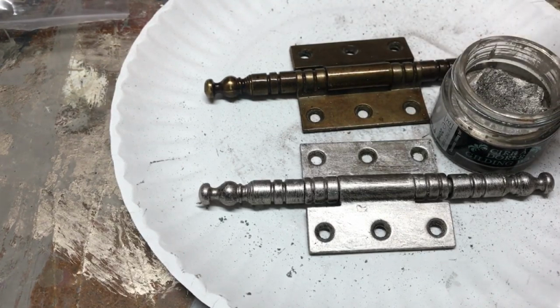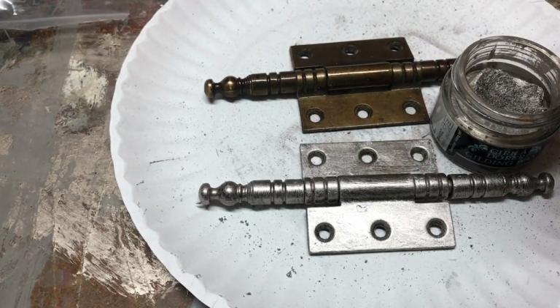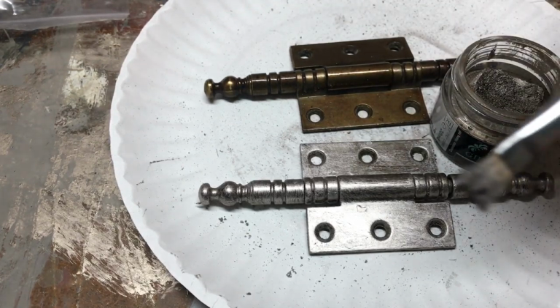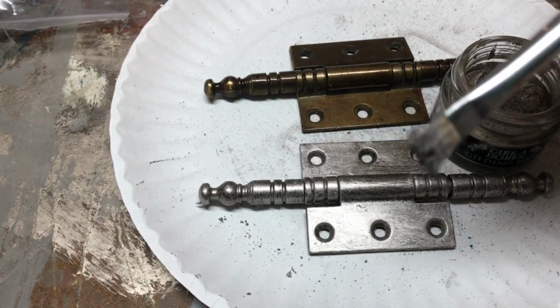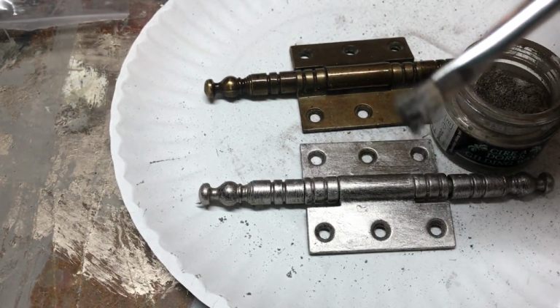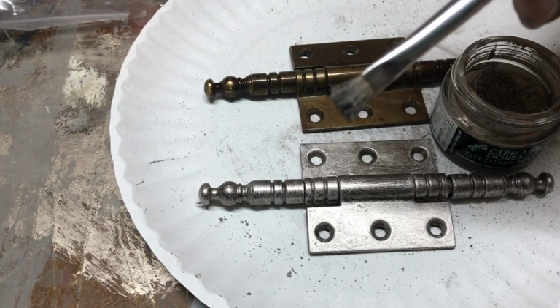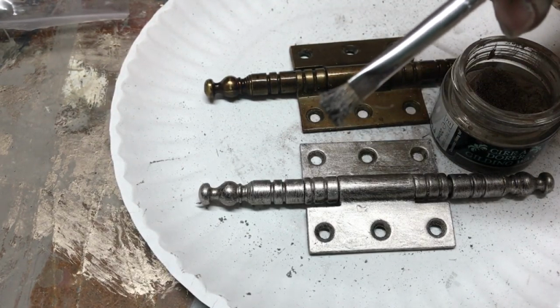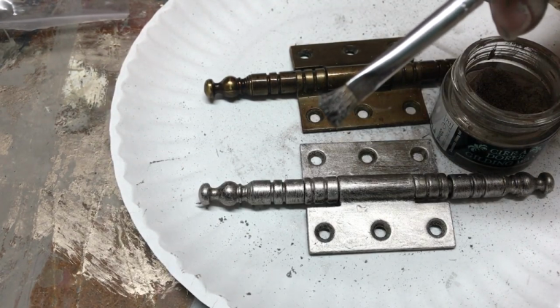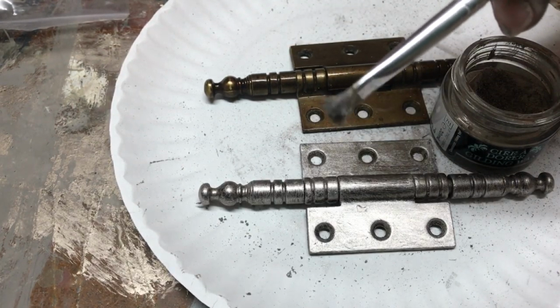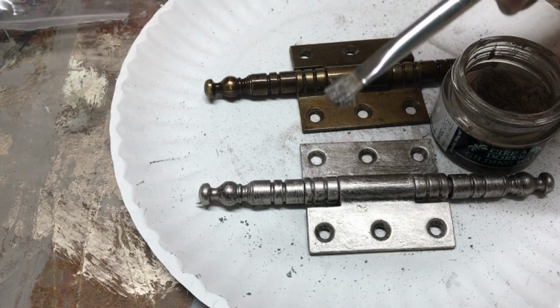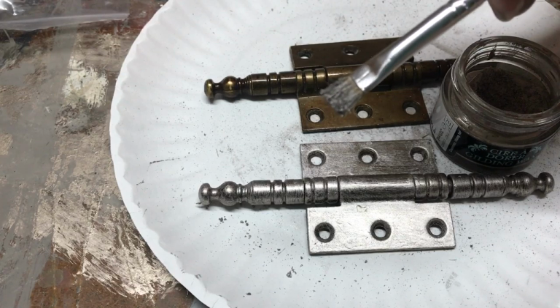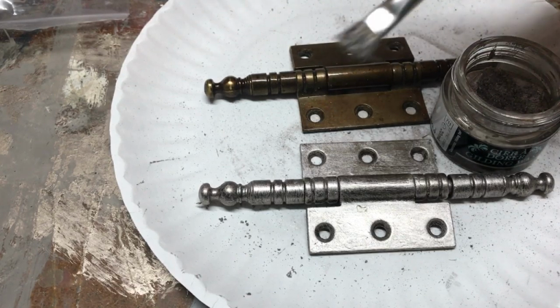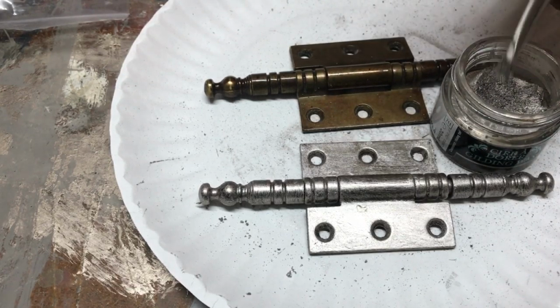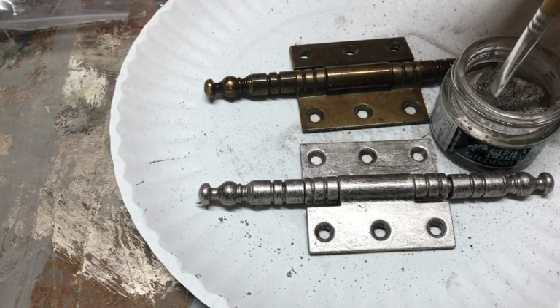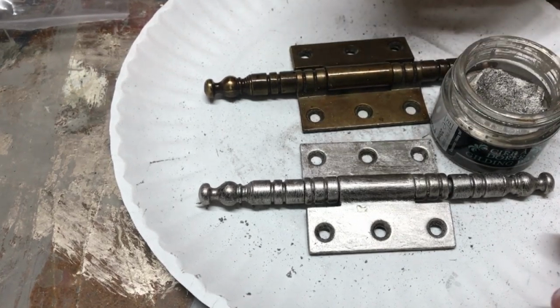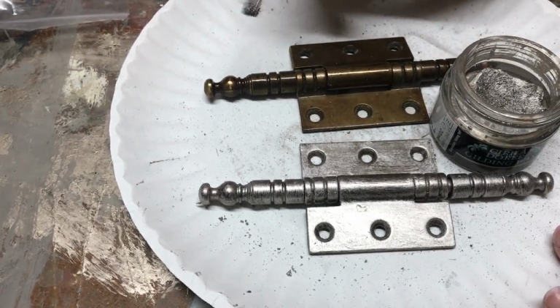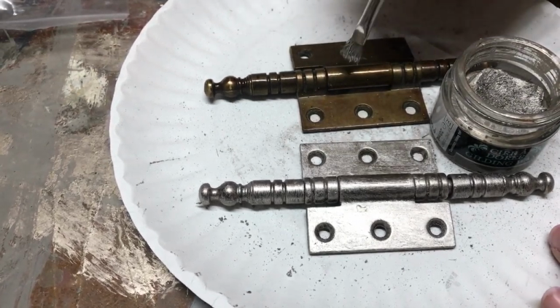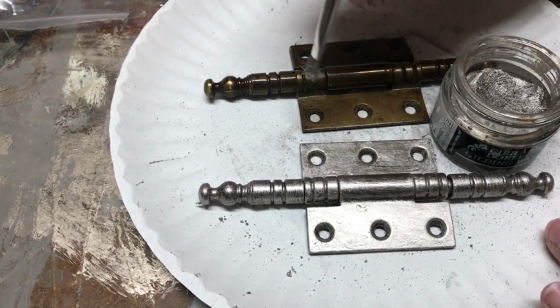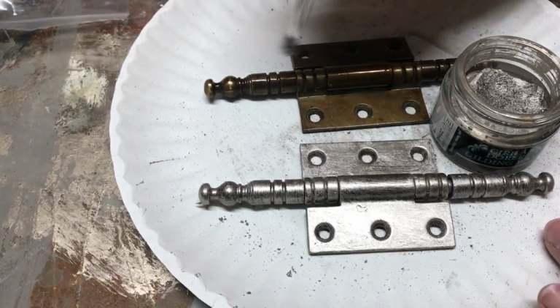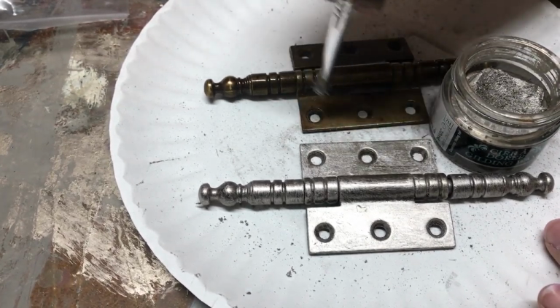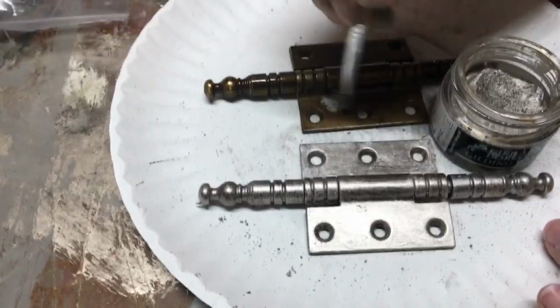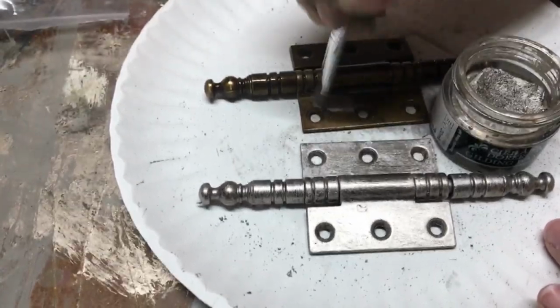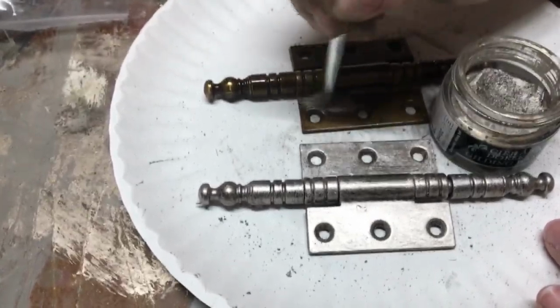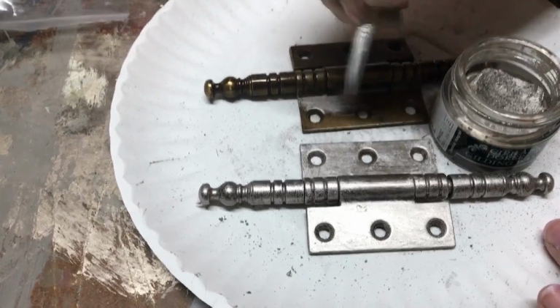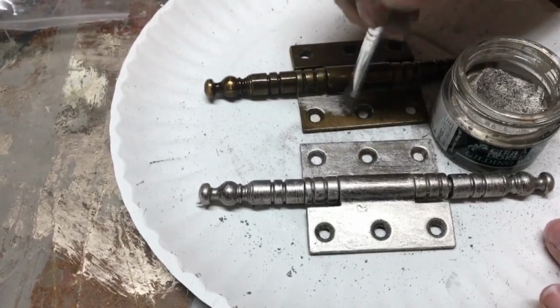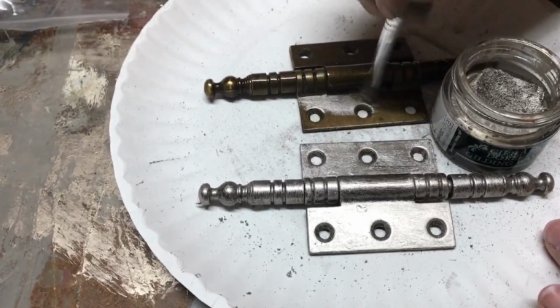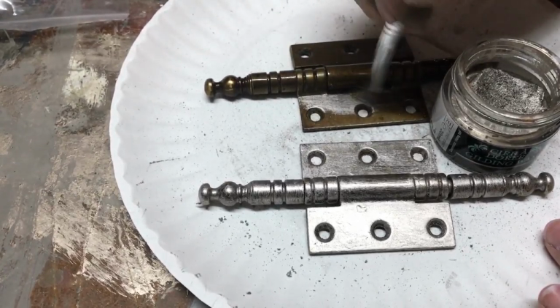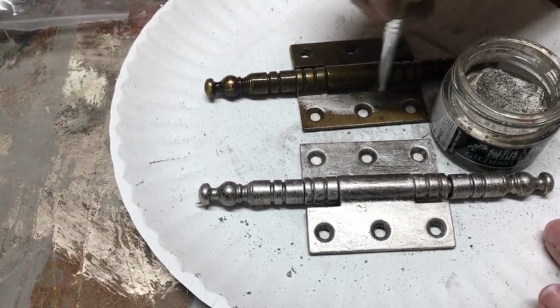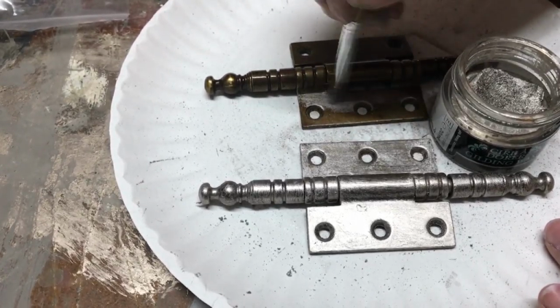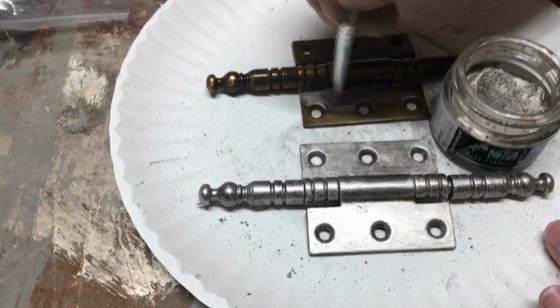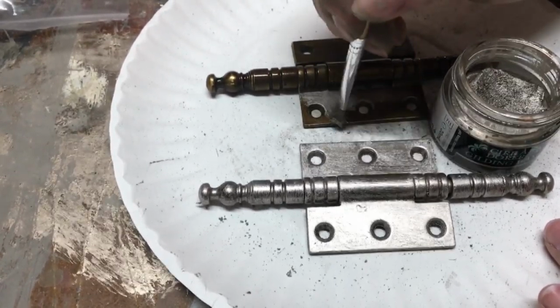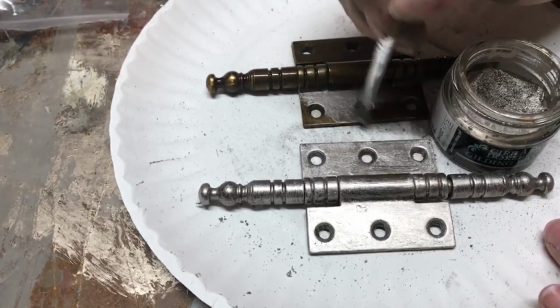So again, just get the teeniest amount on your brush and you just kind of work it around — and see how it just changes it miraculously.